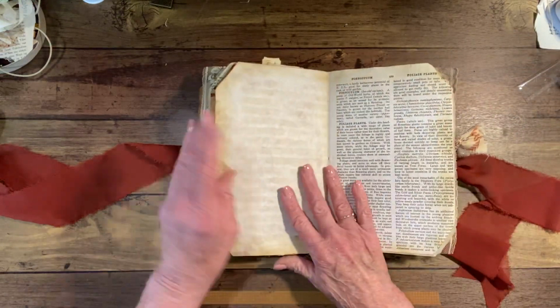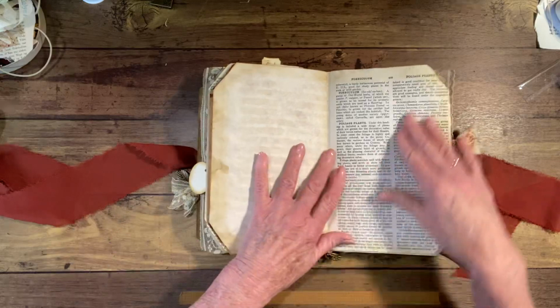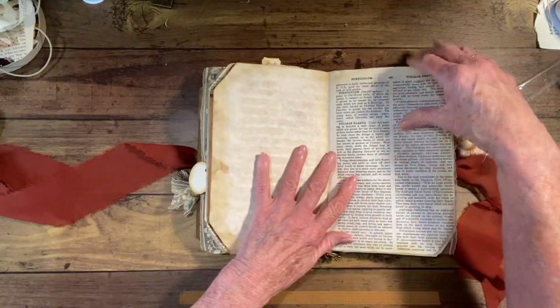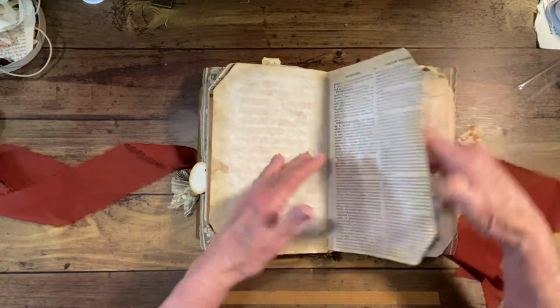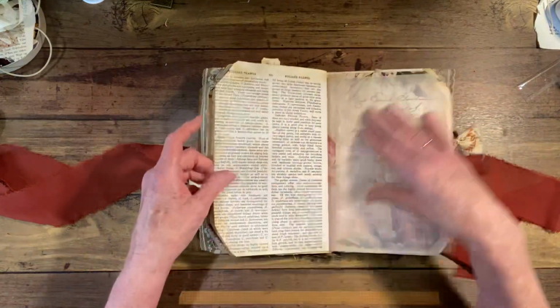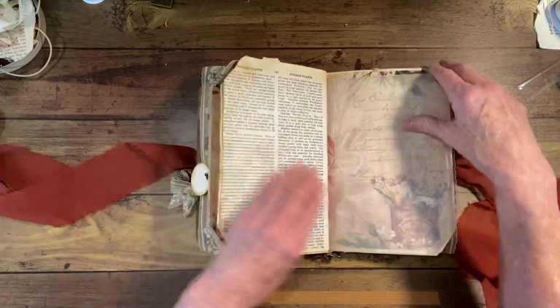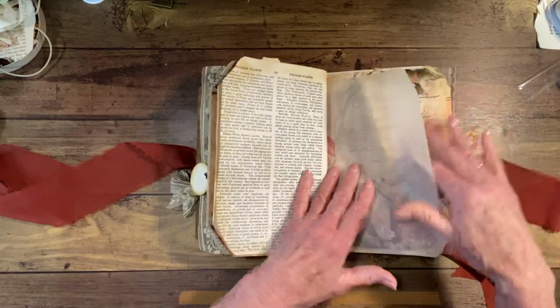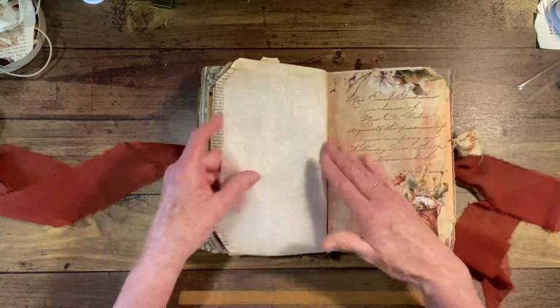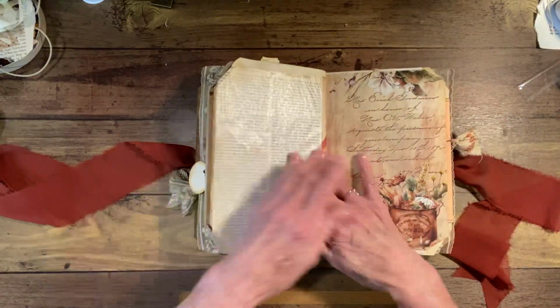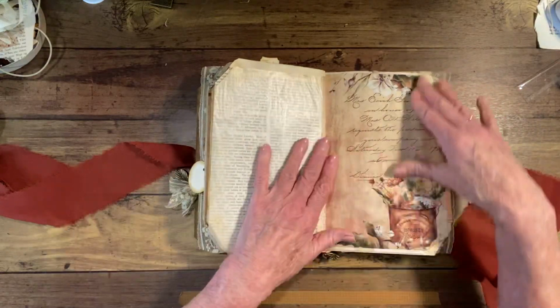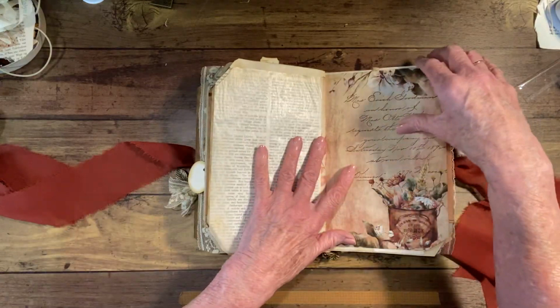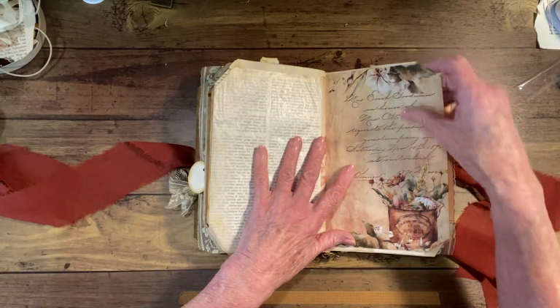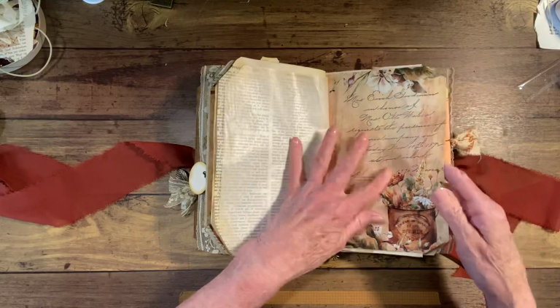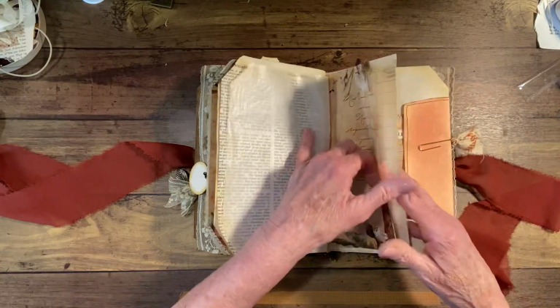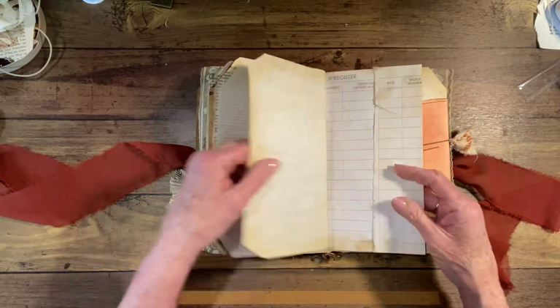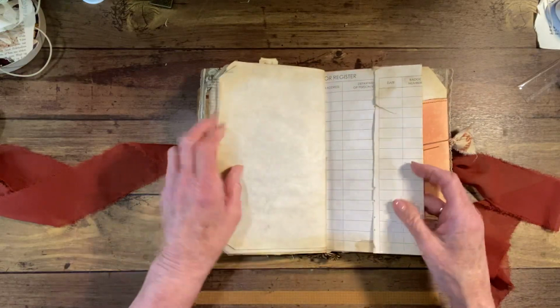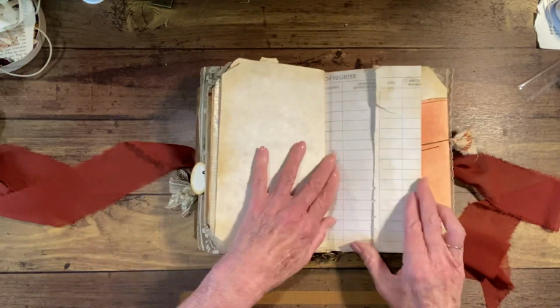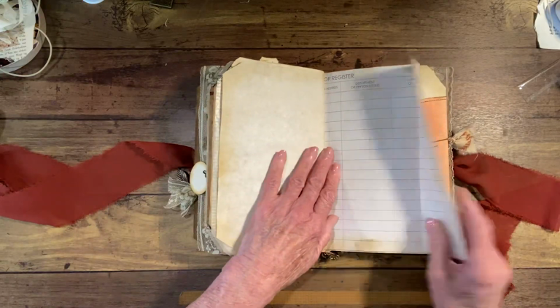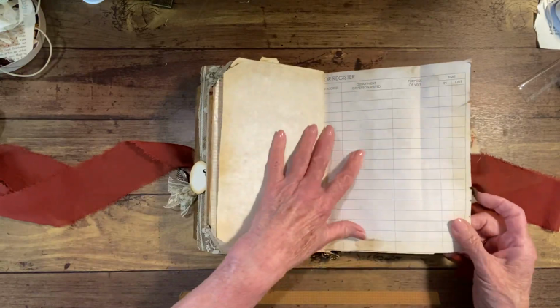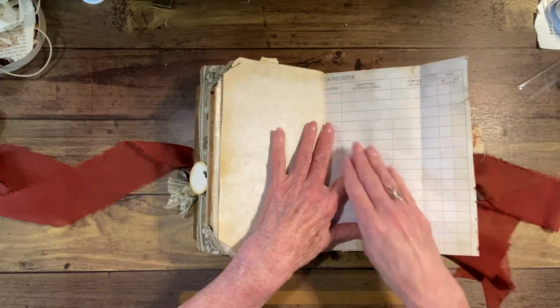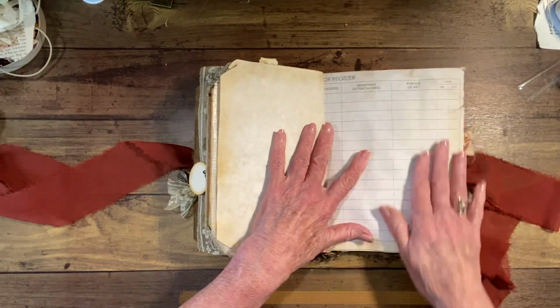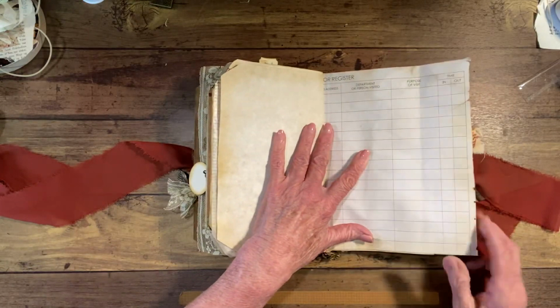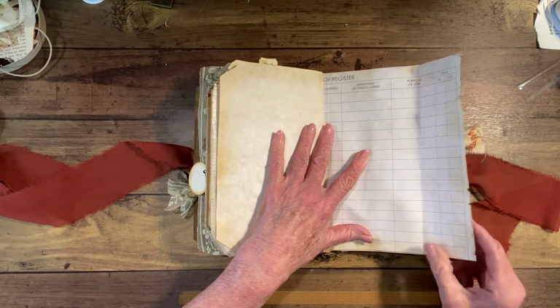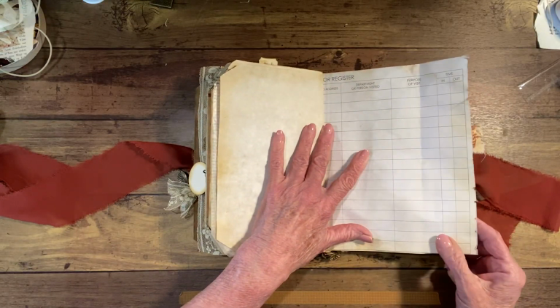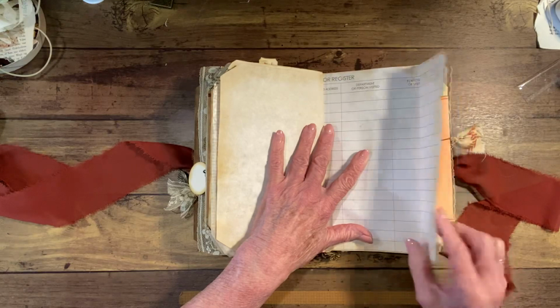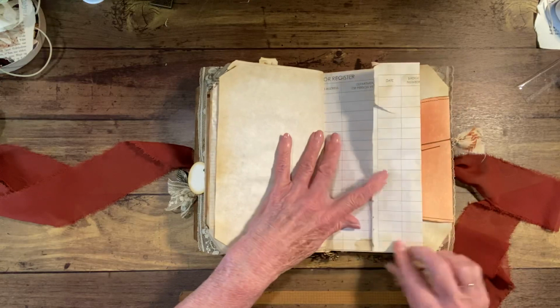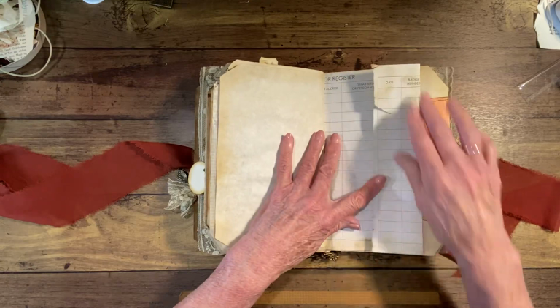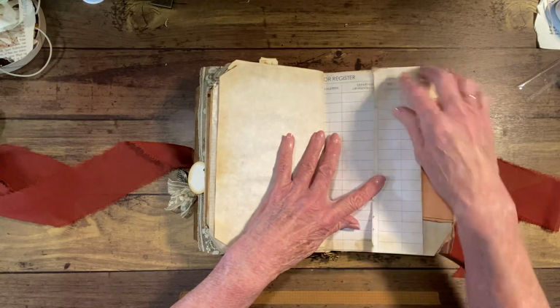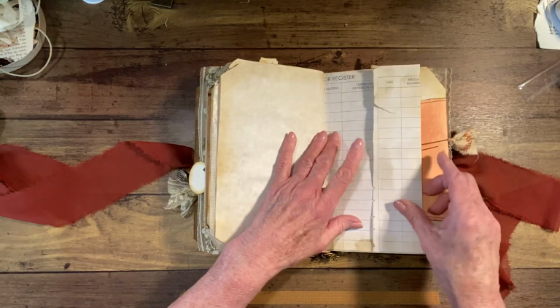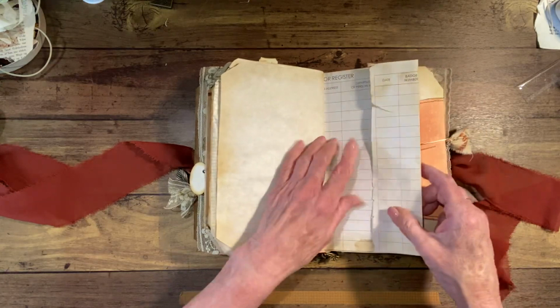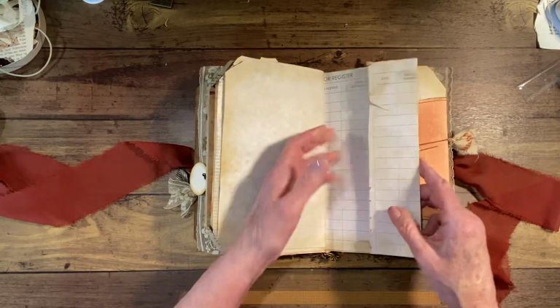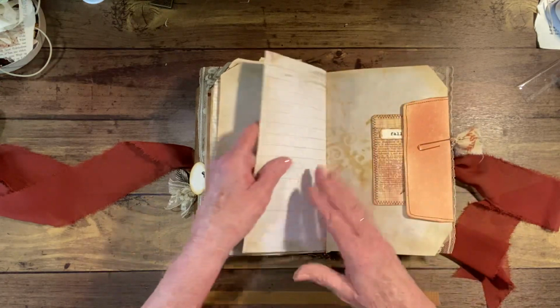Let's see the other side of those — more places for photographs. This you can open up and write on this whole page, or you can glue the edges and make a pocket in here.